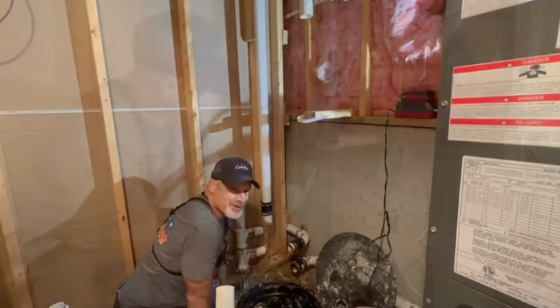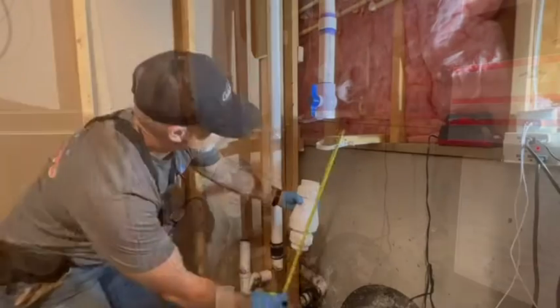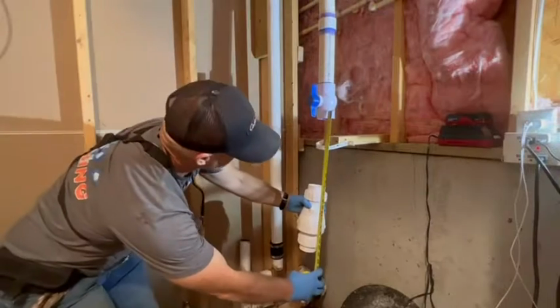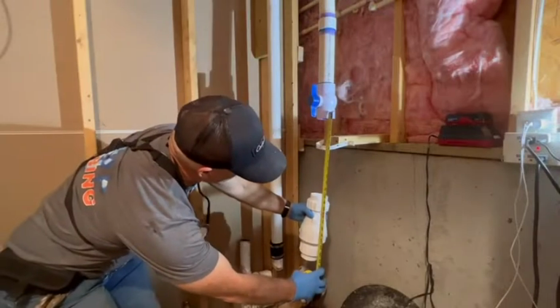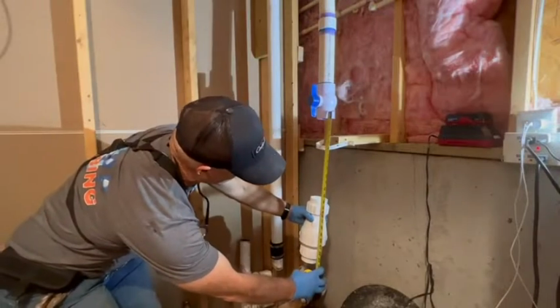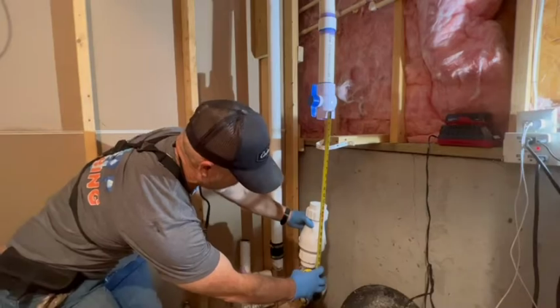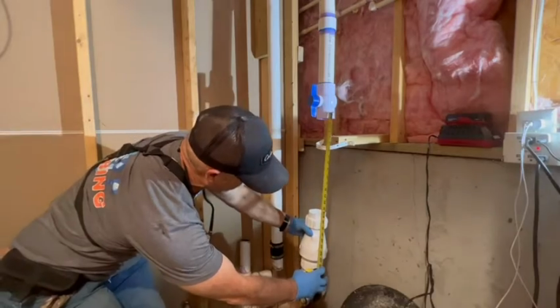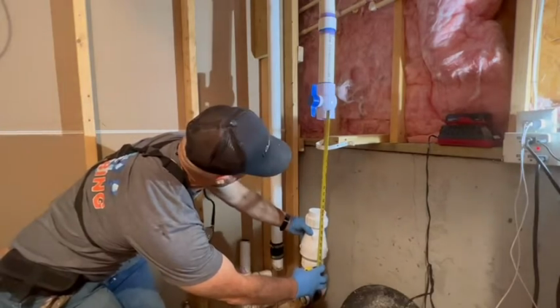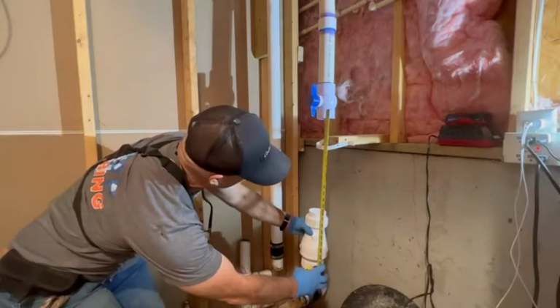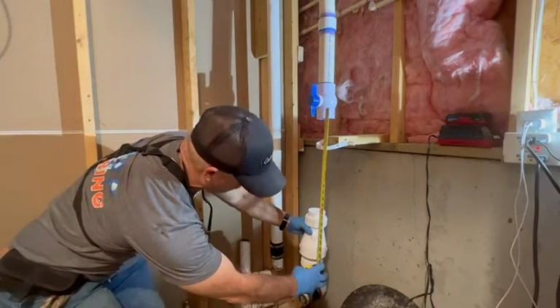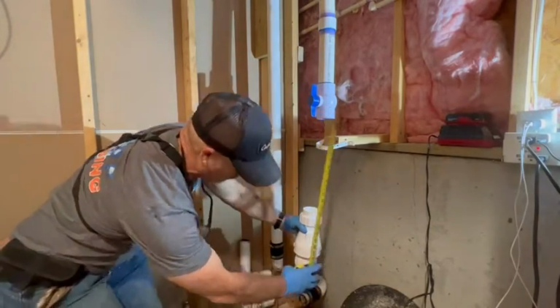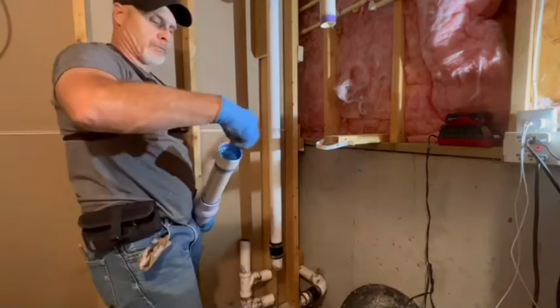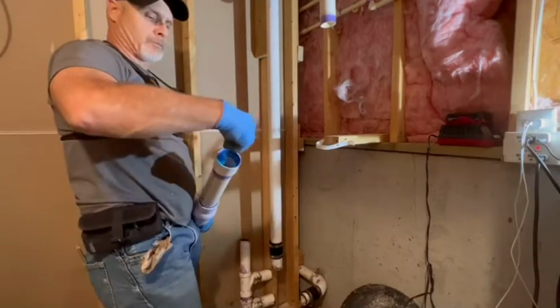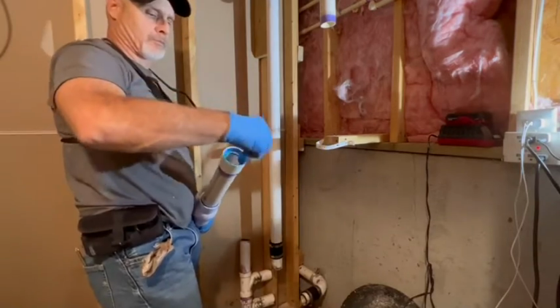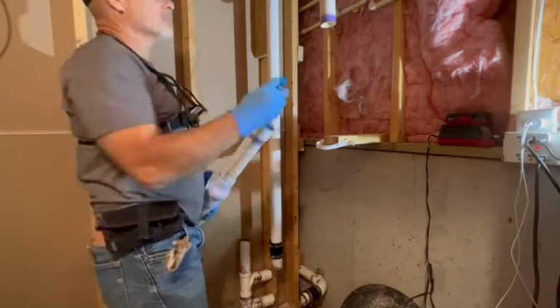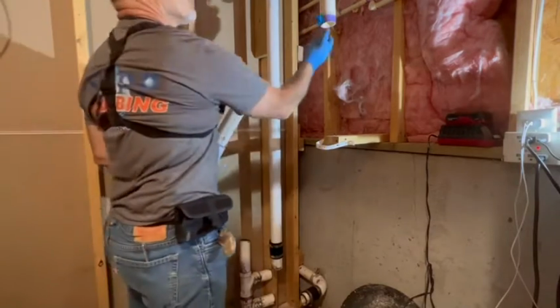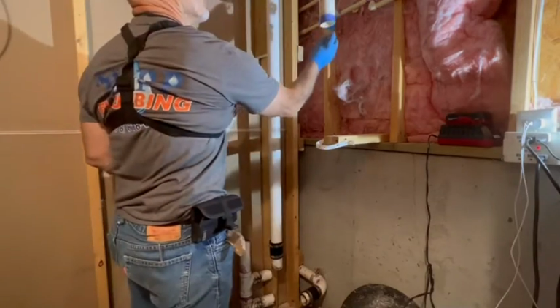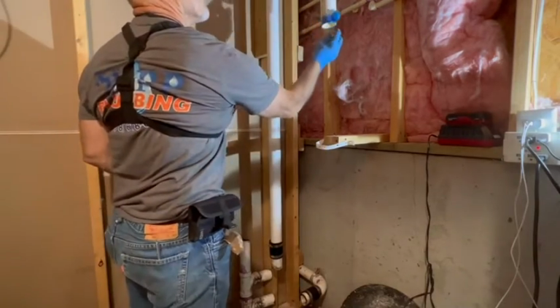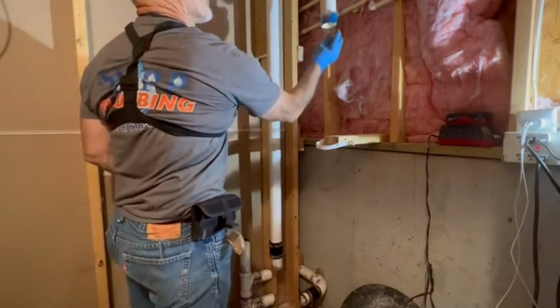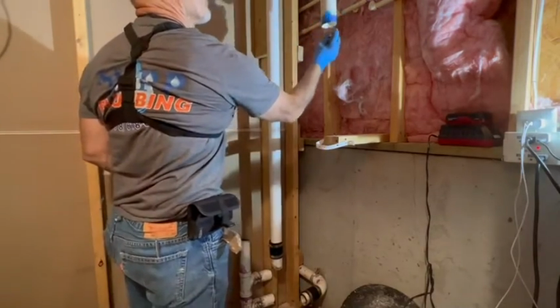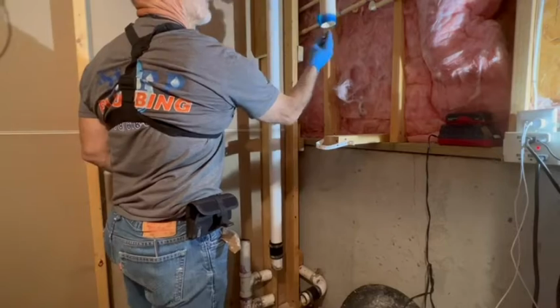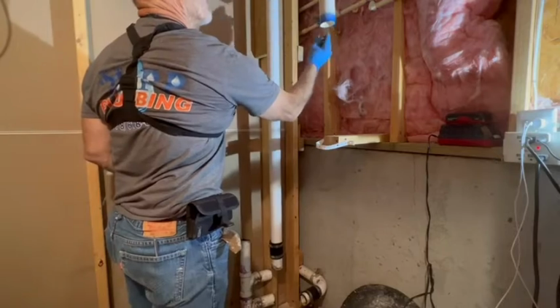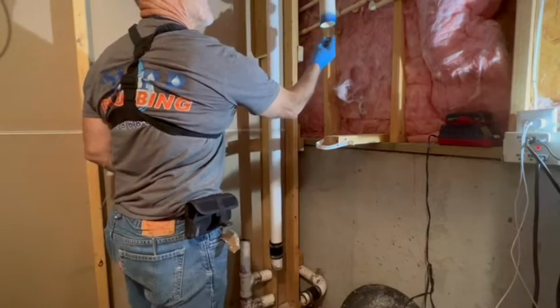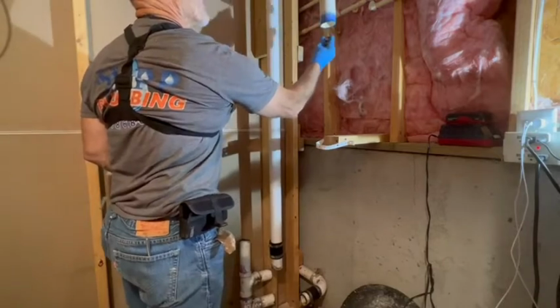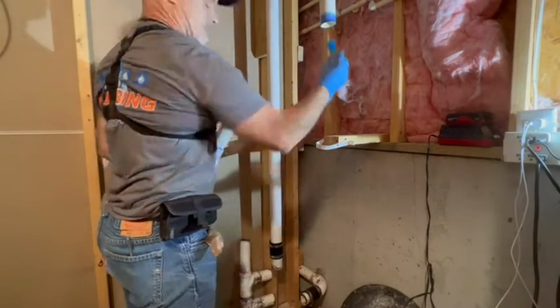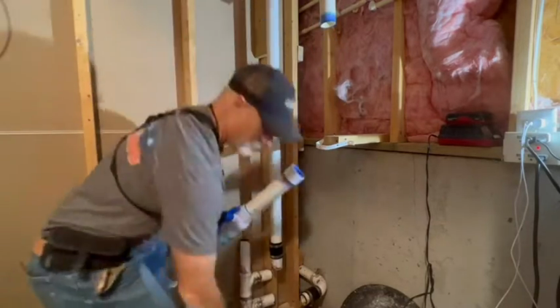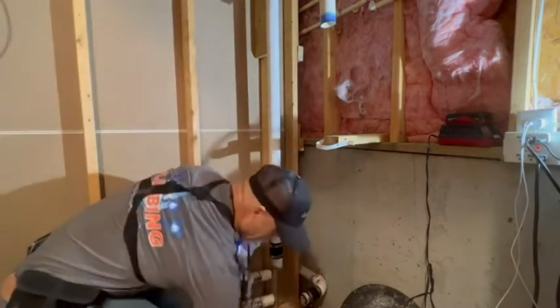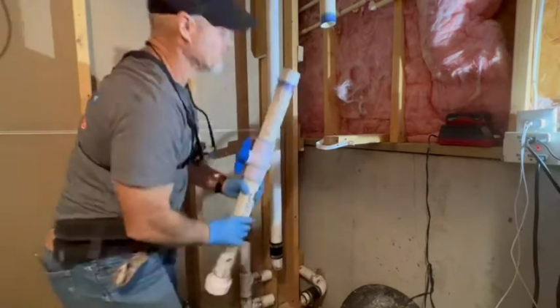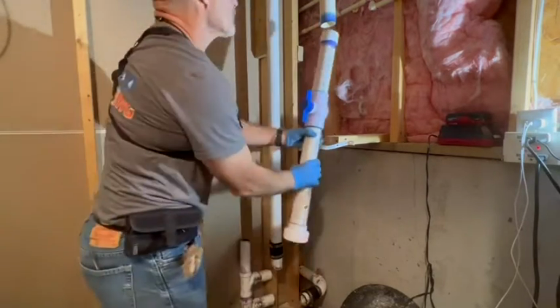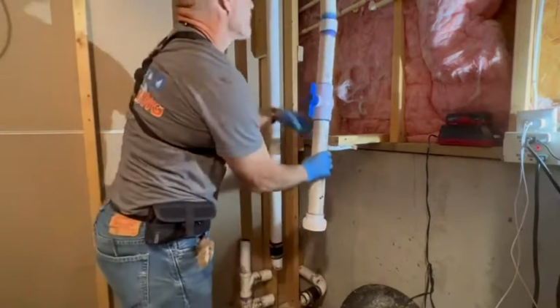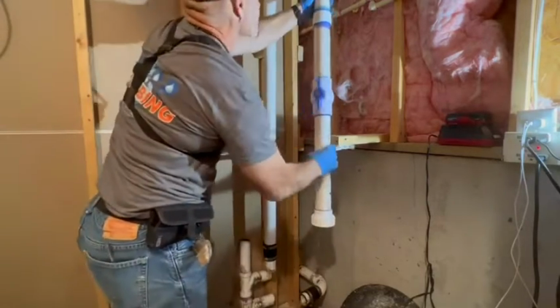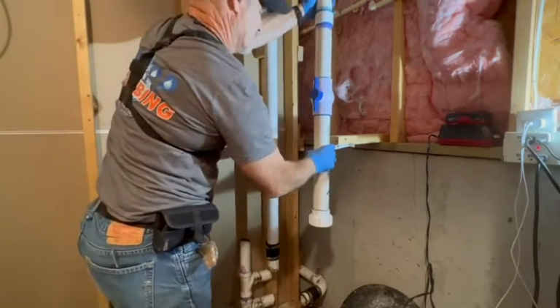The mom would occasionally pop in and out down here and give me bits and pieces of the family circumstances — there were three generations living under one roof. Okay, back to some plumbing.